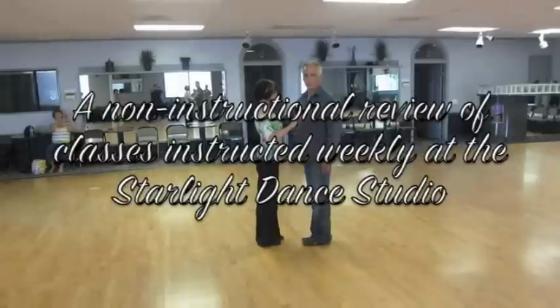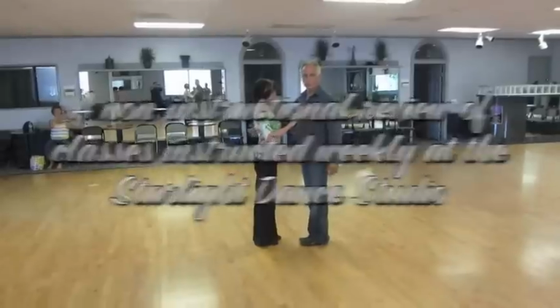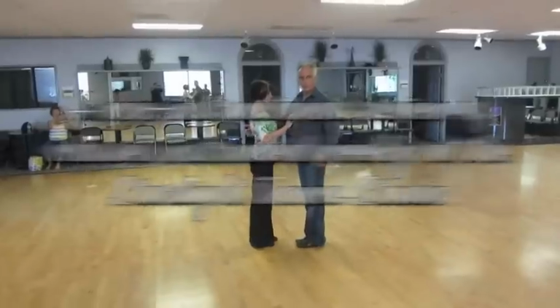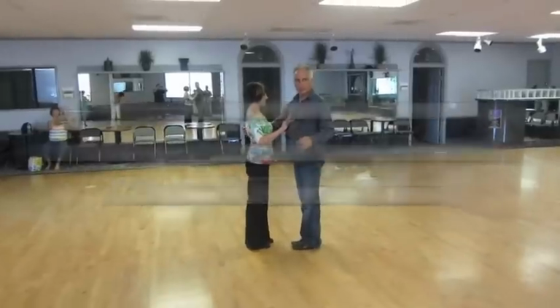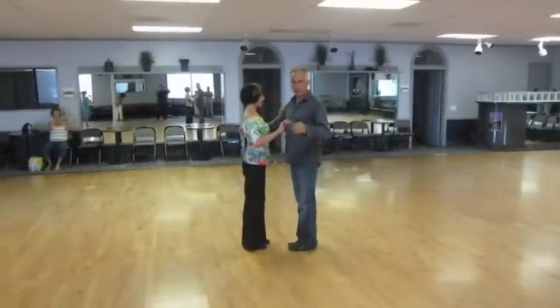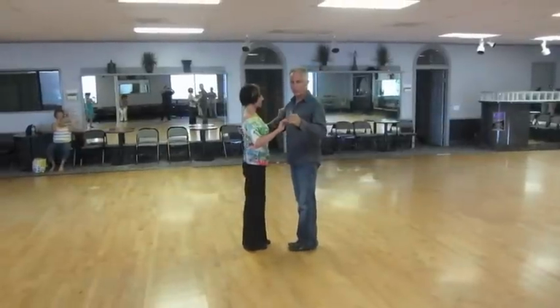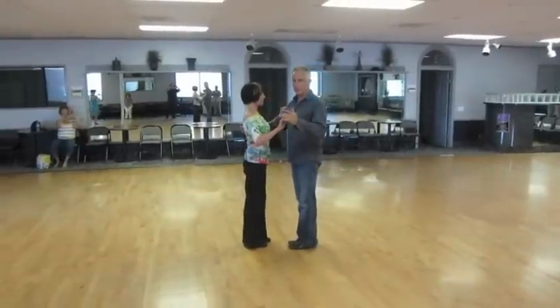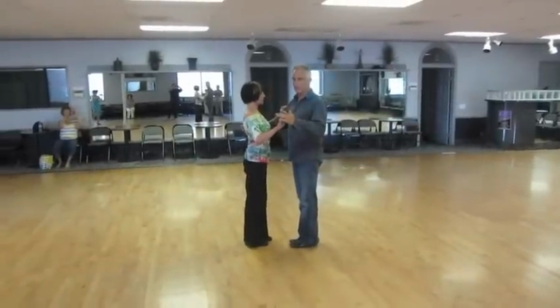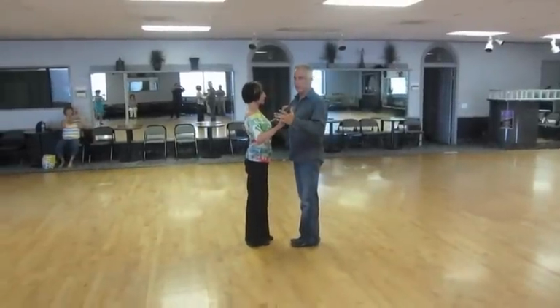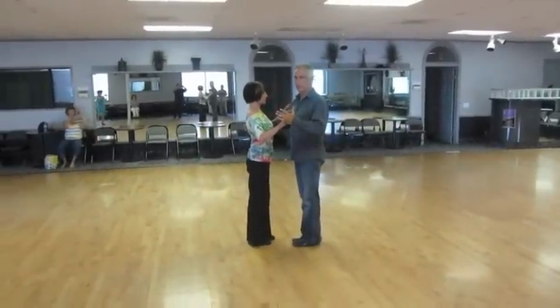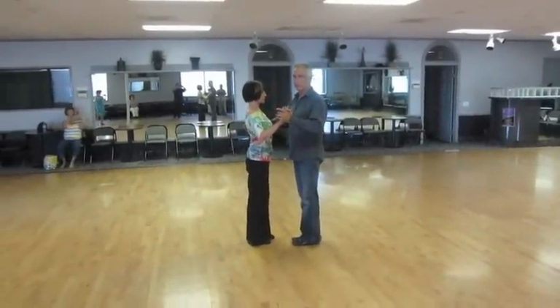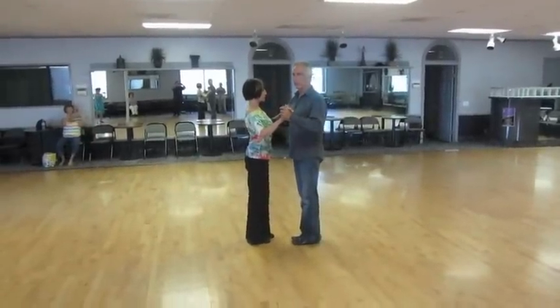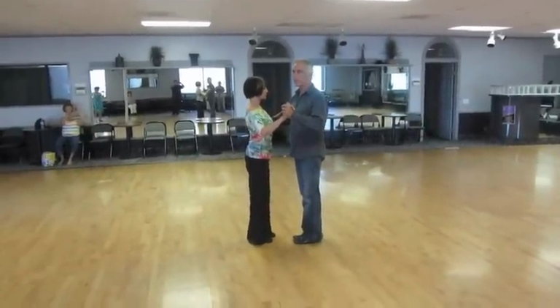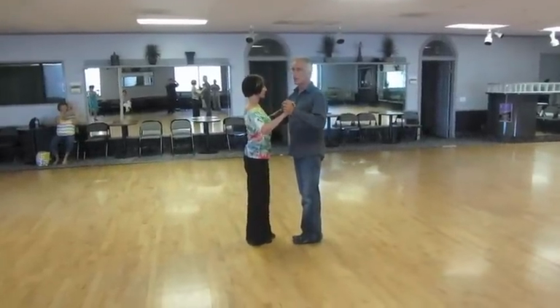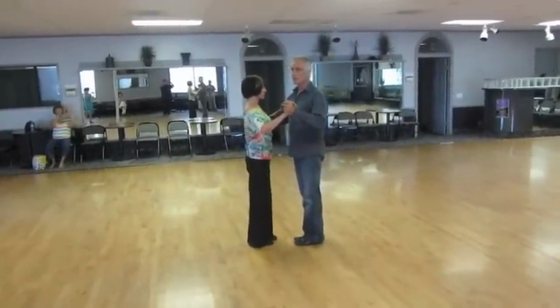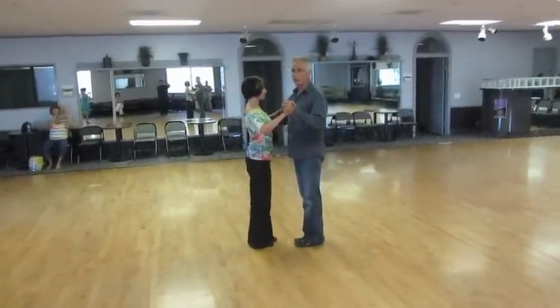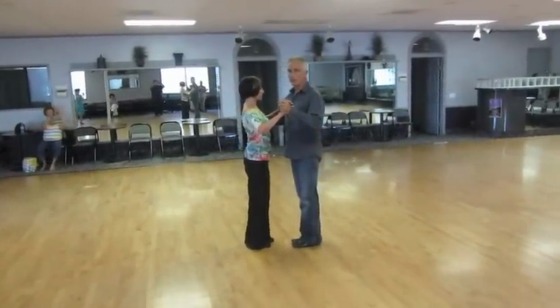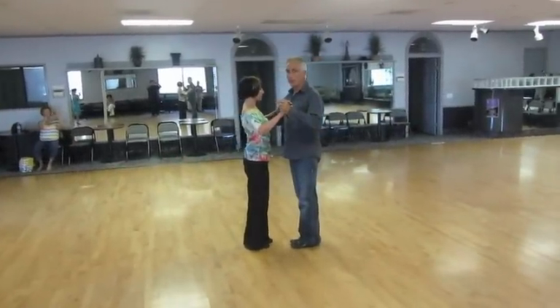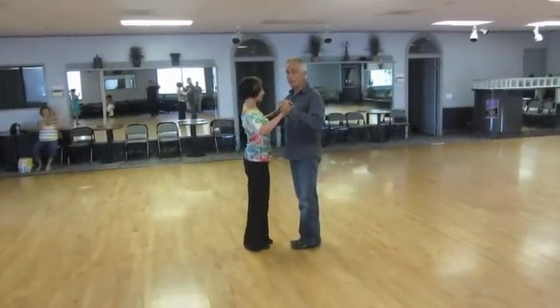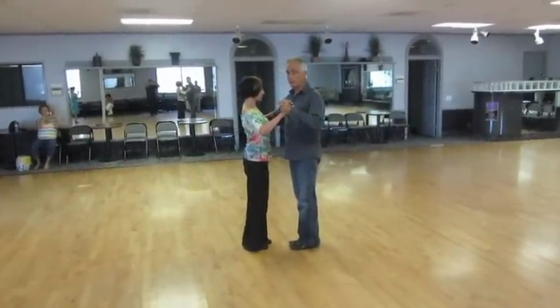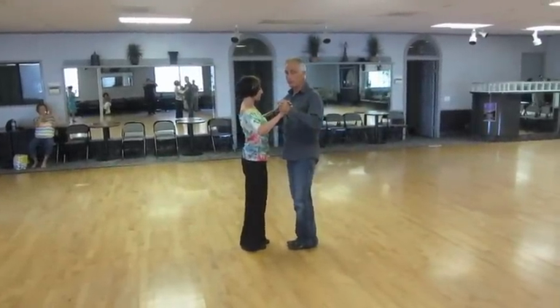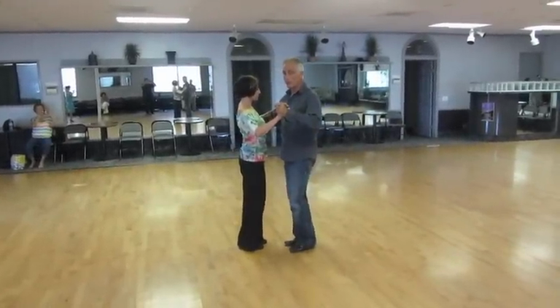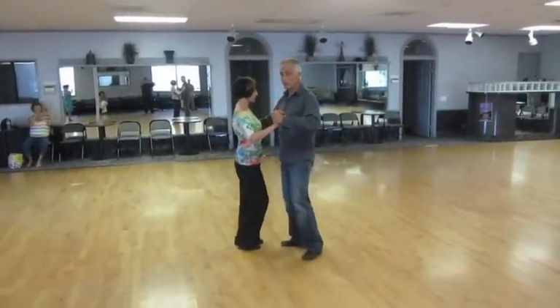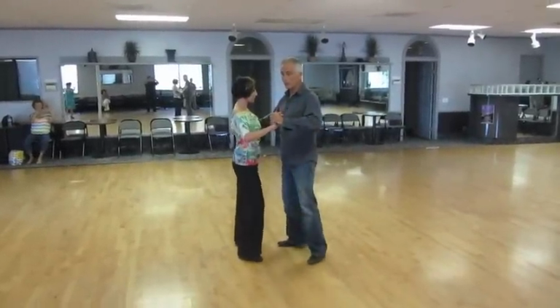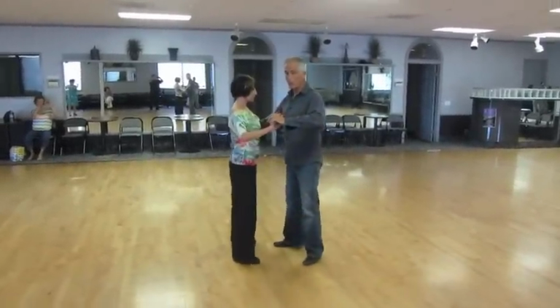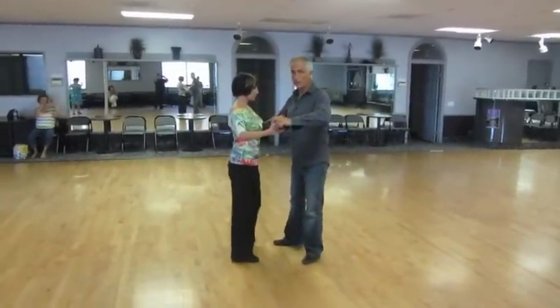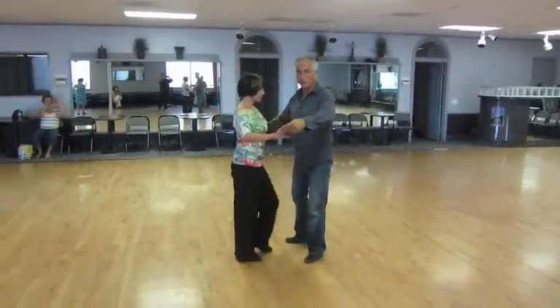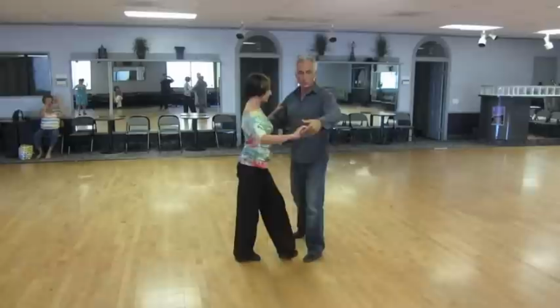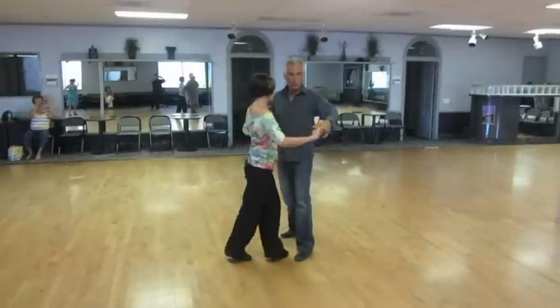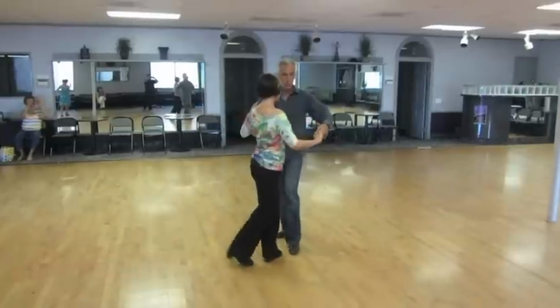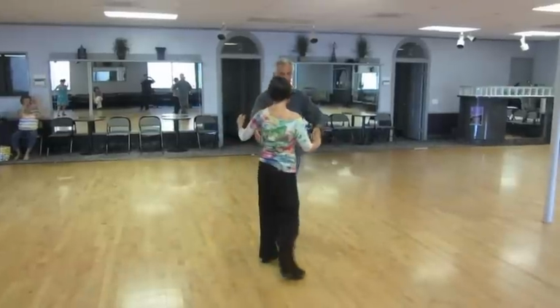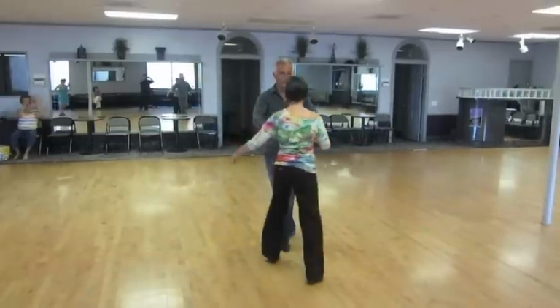Okay, this is our cha-cha sequence from our Thursday afternoon class. We start off with a side base and it rotates — count one, two, three.